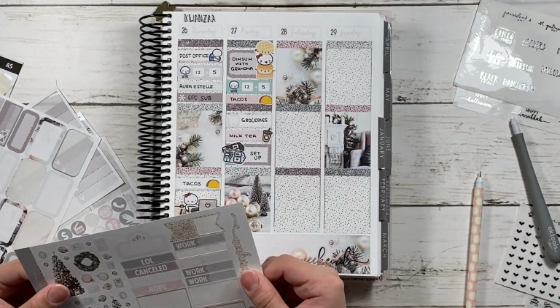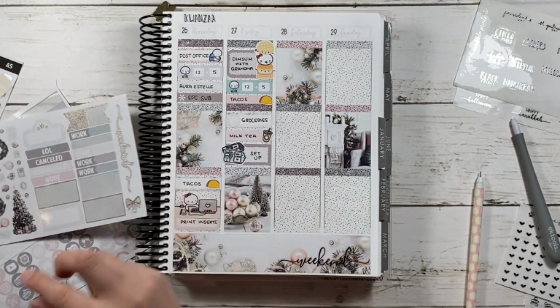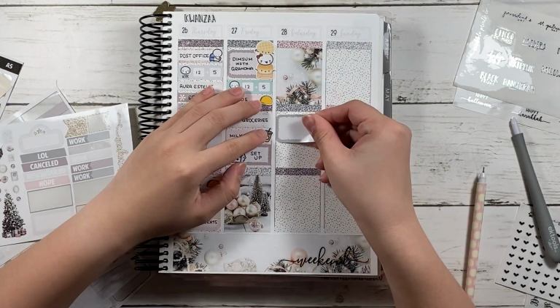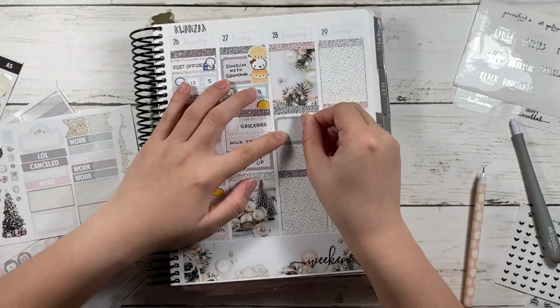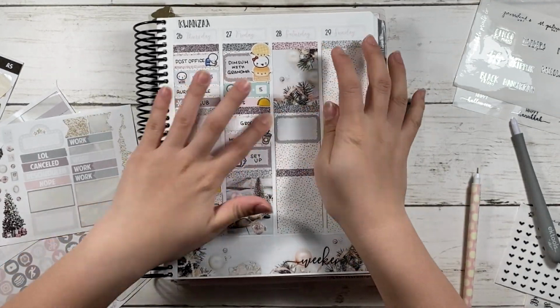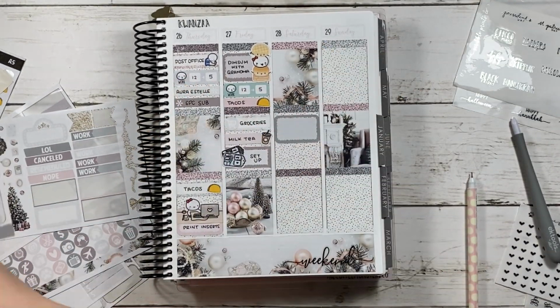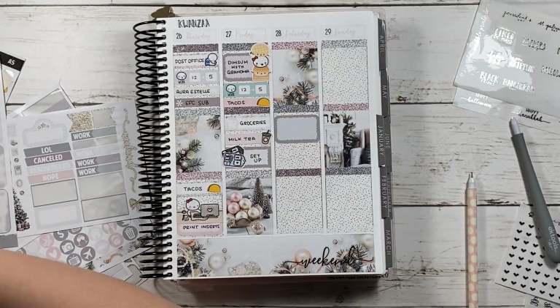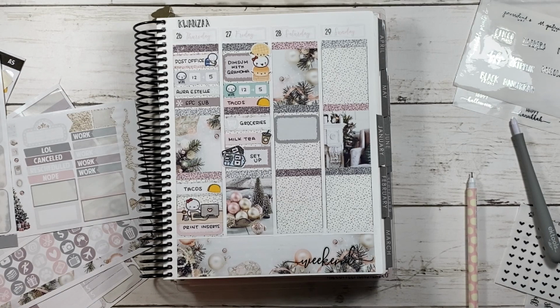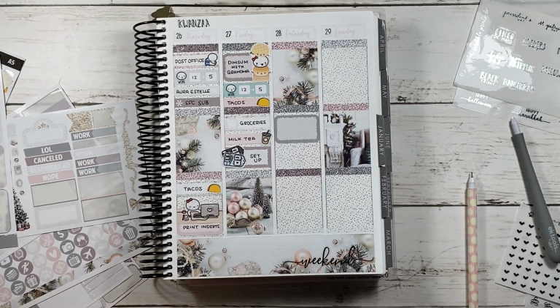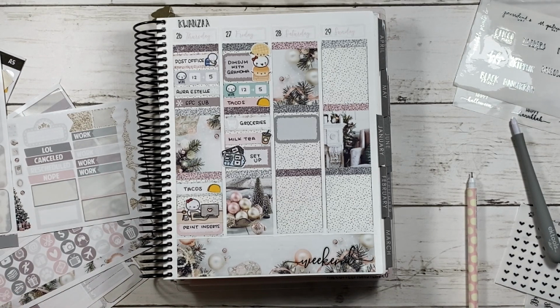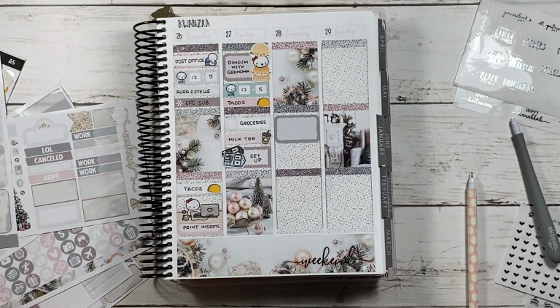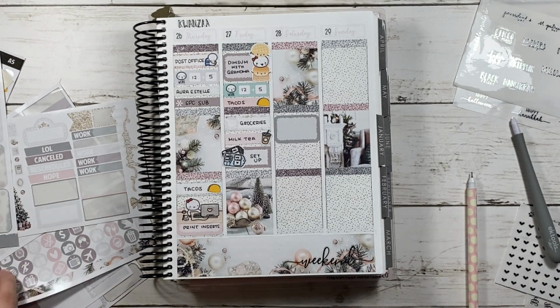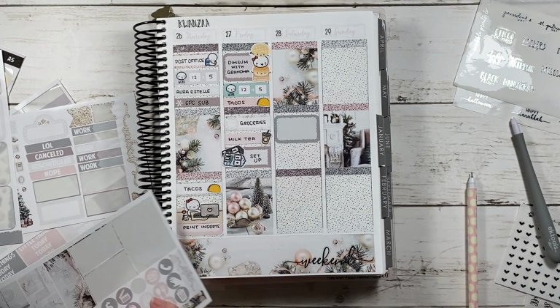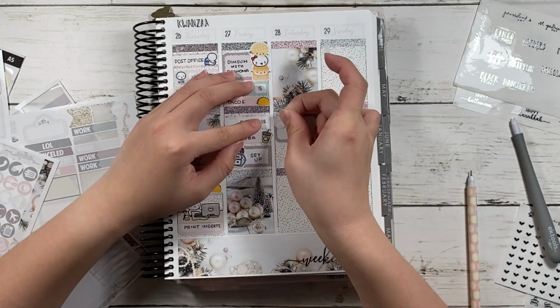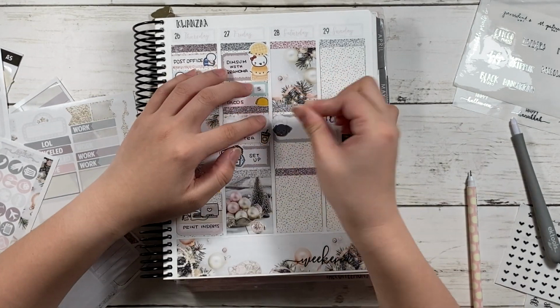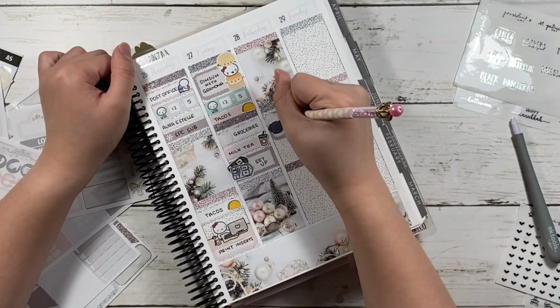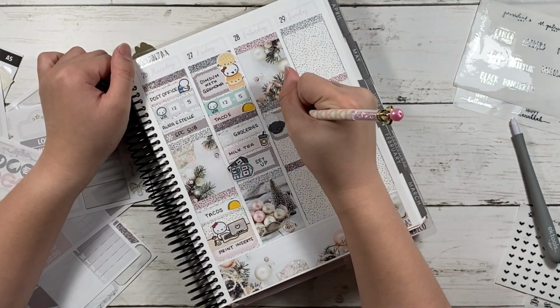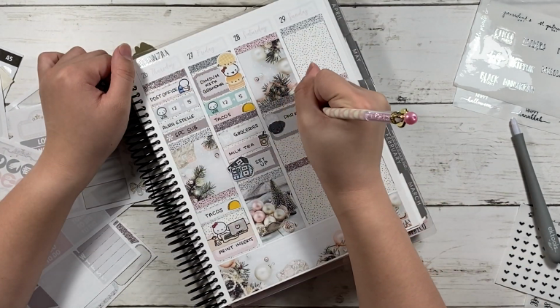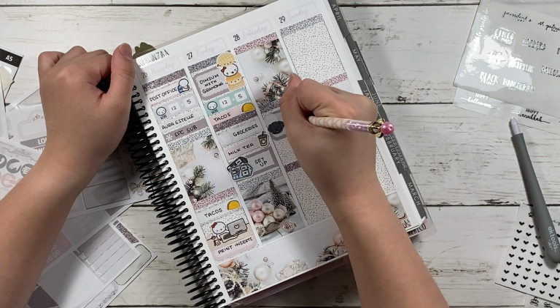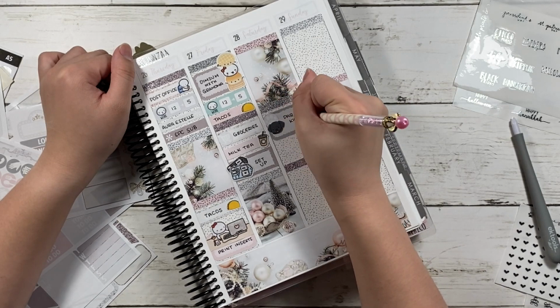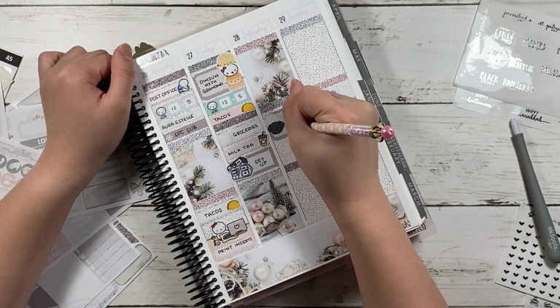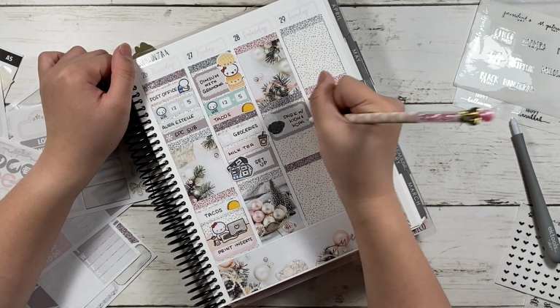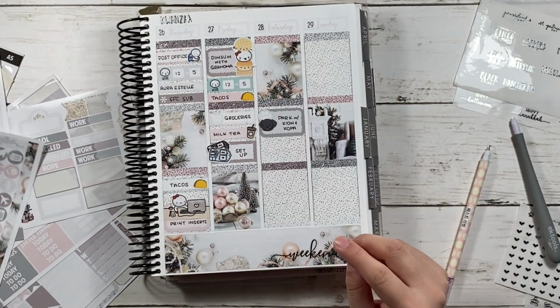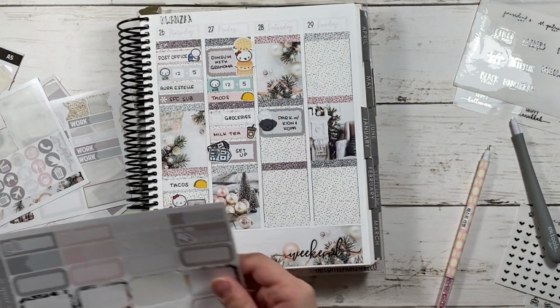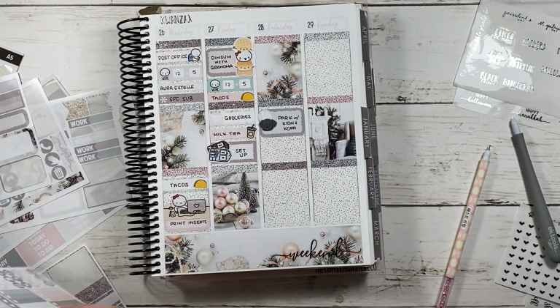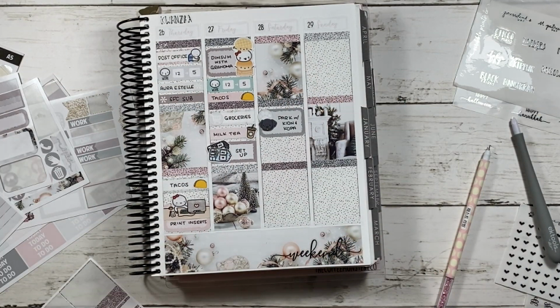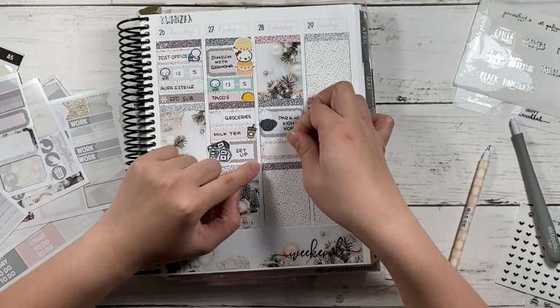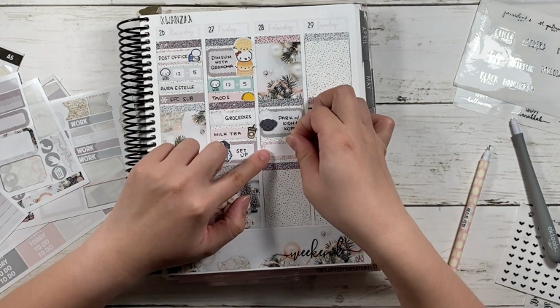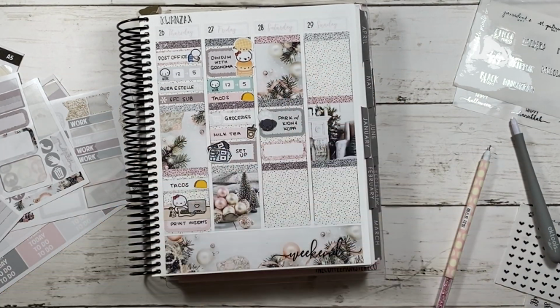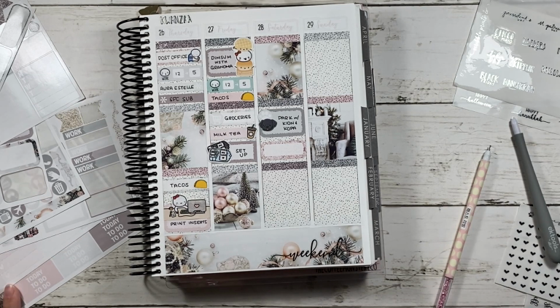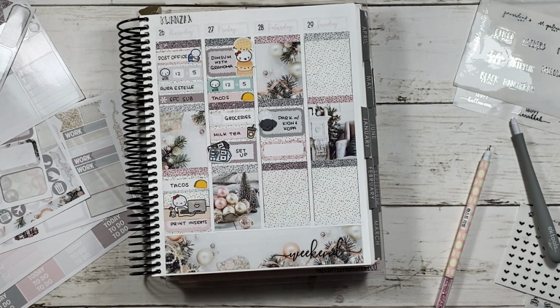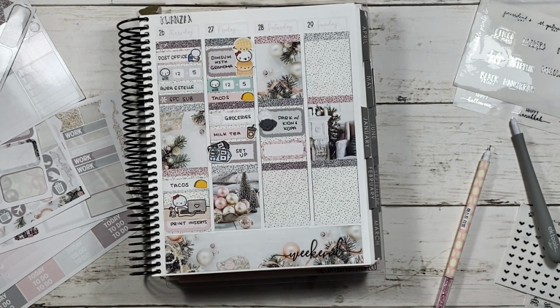Then I put two Aura Estelles — when you get the planner you get two sheets — down with the colors I got, which were black and indigo blue. And I wrote 'set up' for my cloud planner.